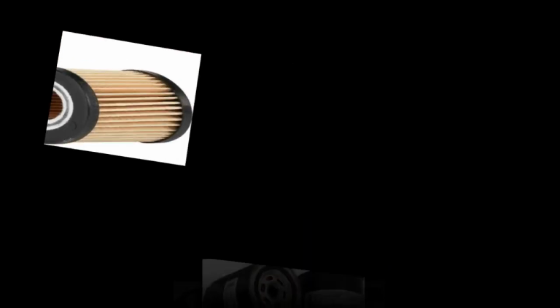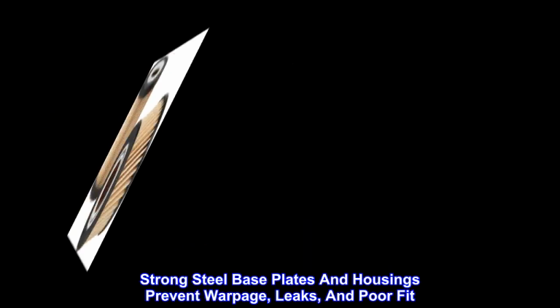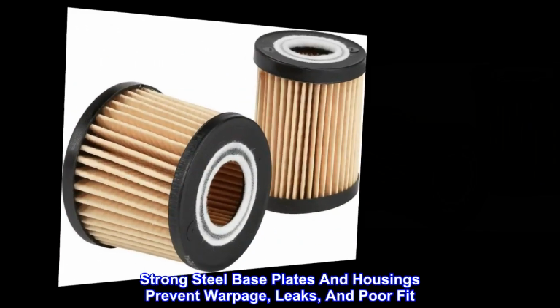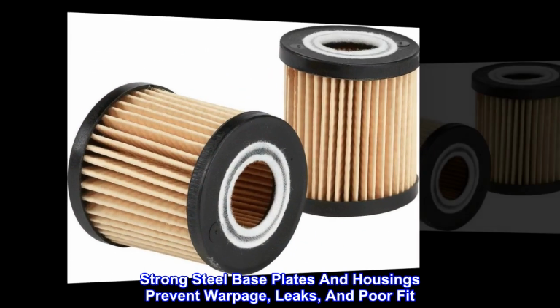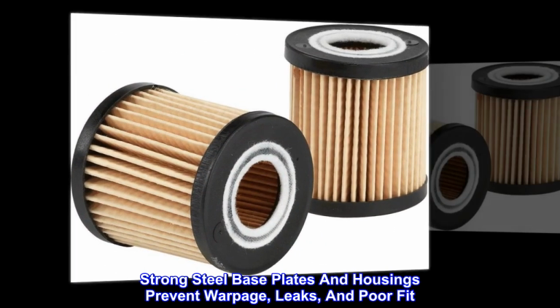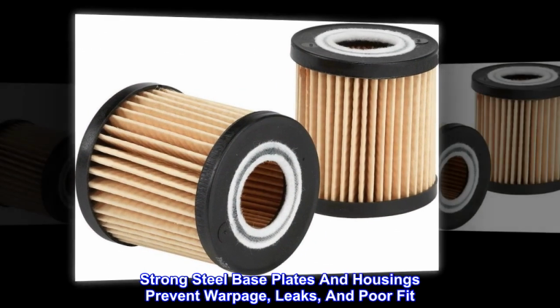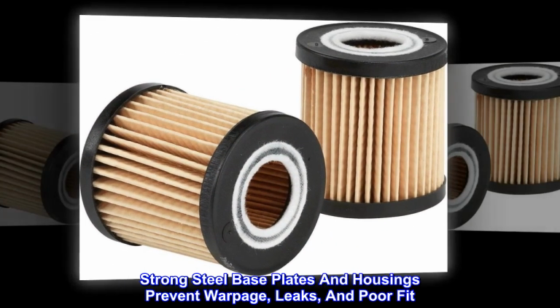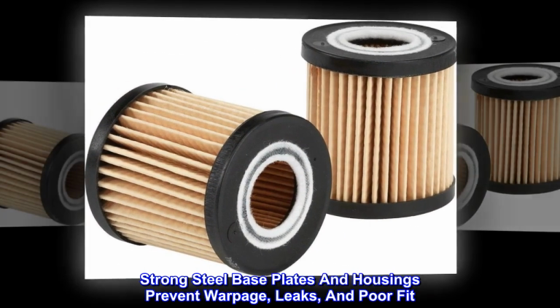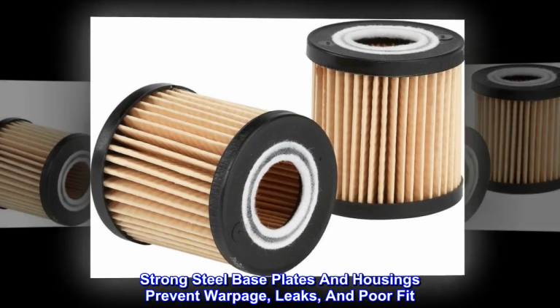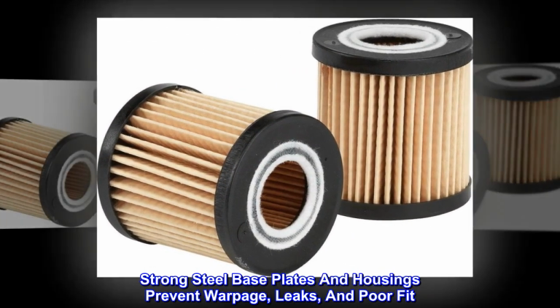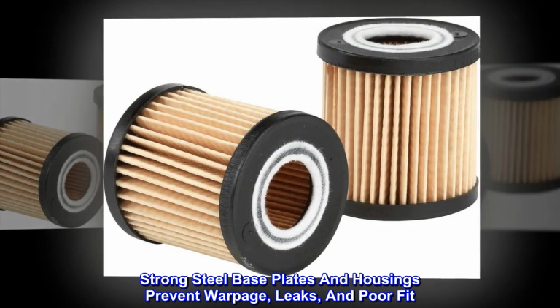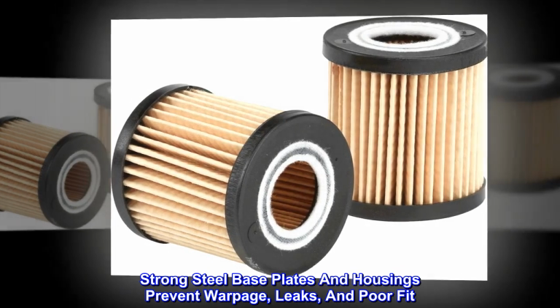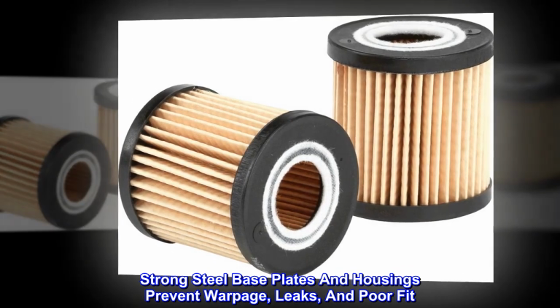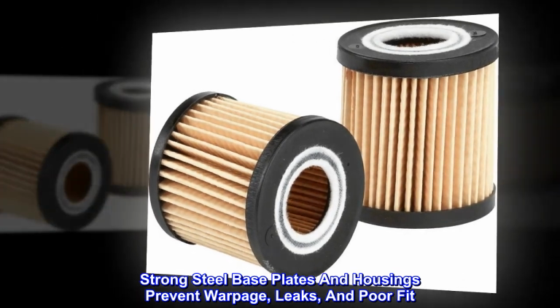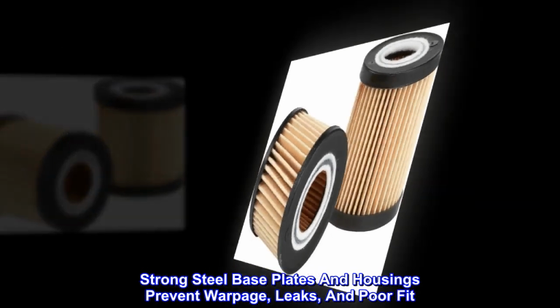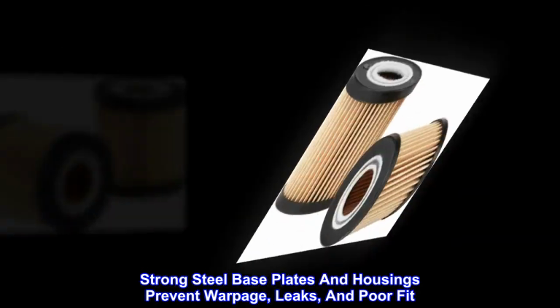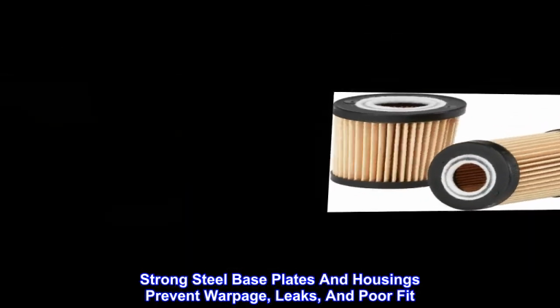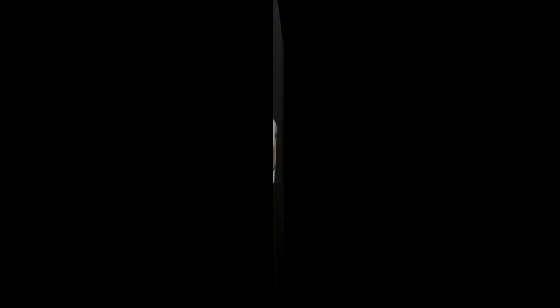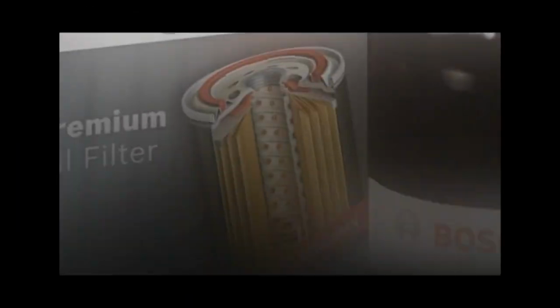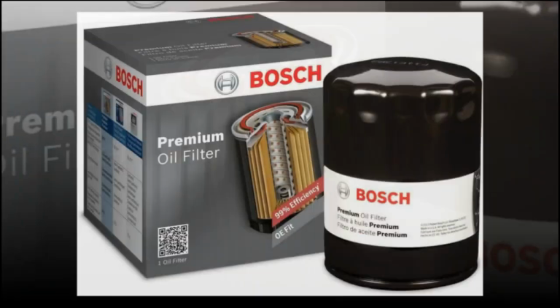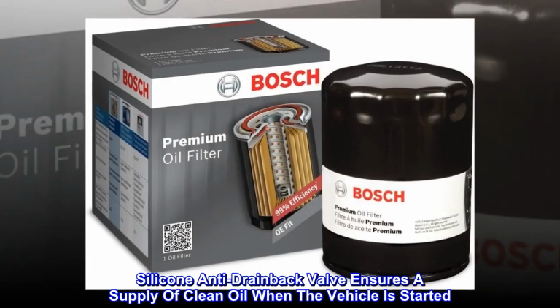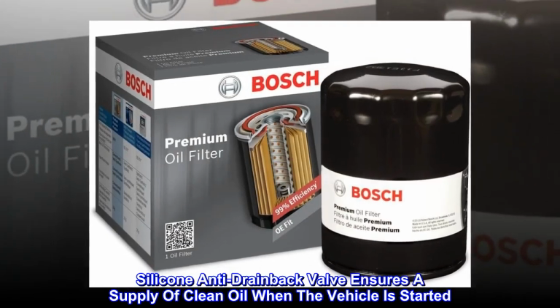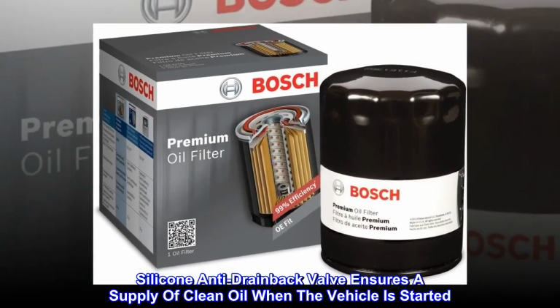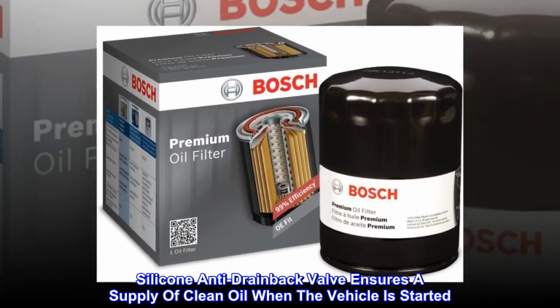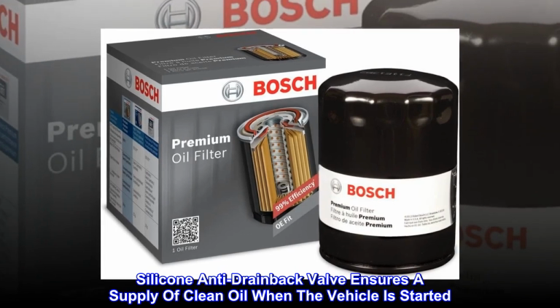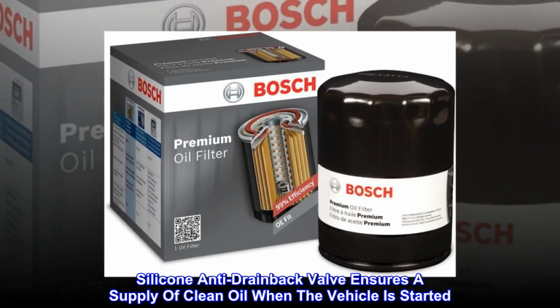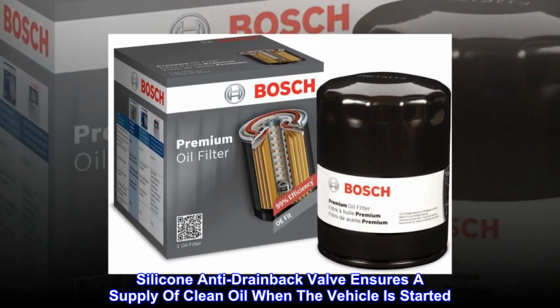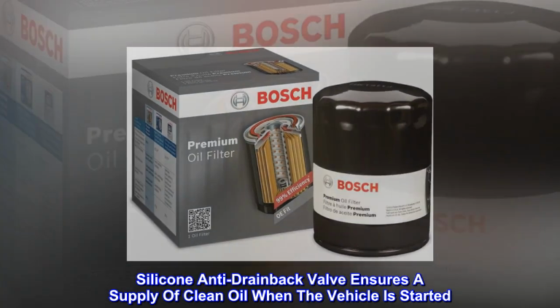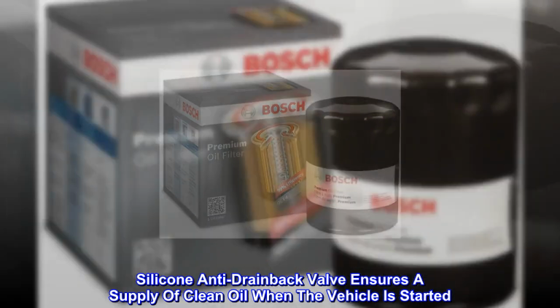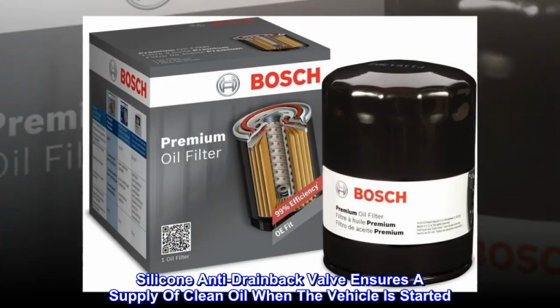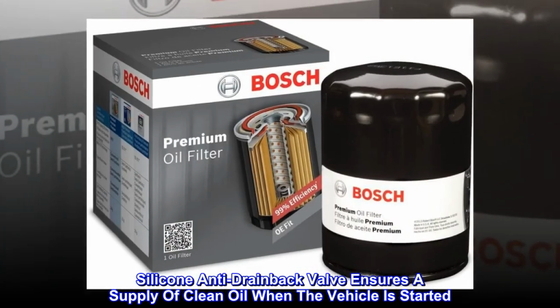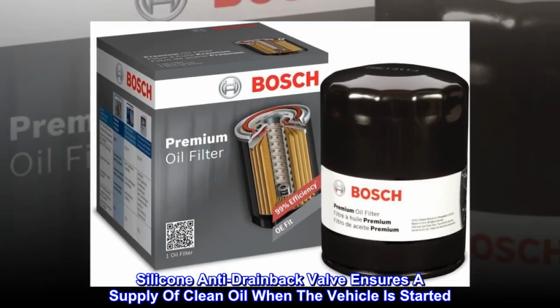Strong steel base plates and housings prevent warpage, leaks, and poor fit. Silicone anti-drain-back valve ensures a supply of clean oil when the vehicle is started.